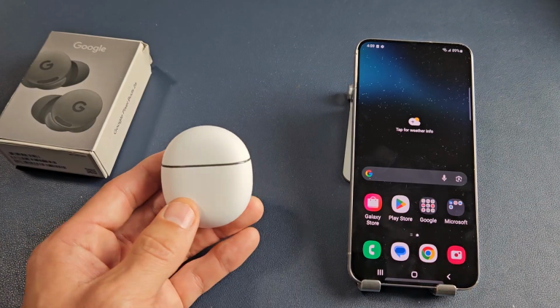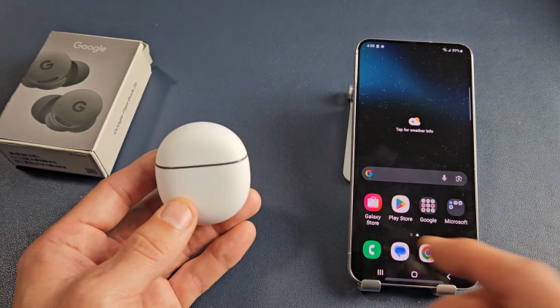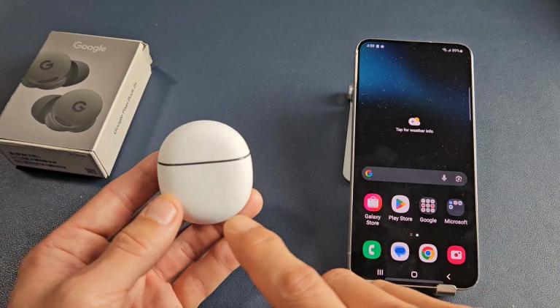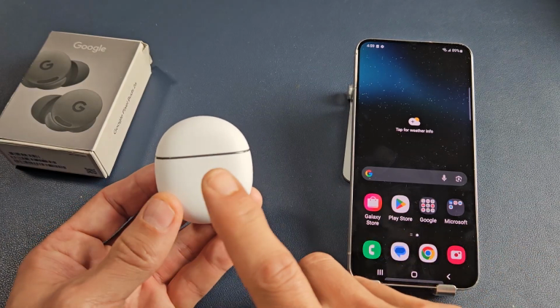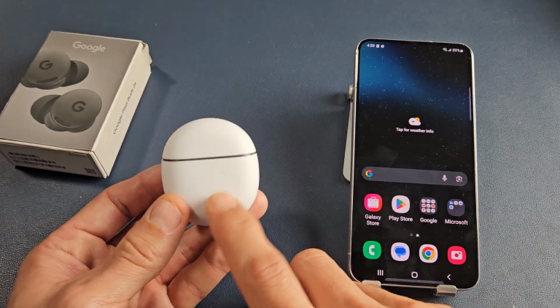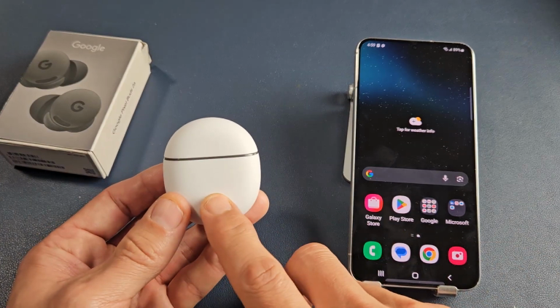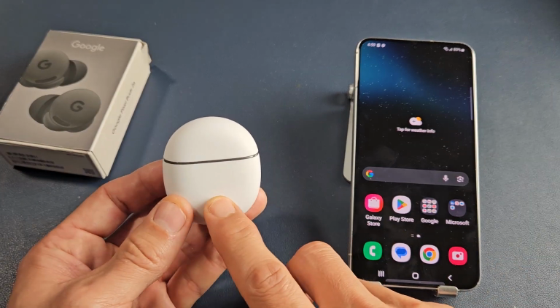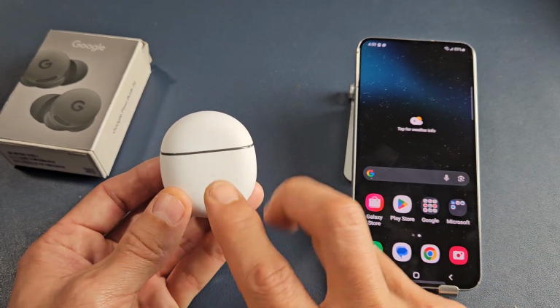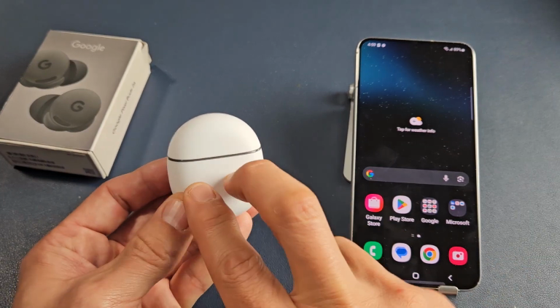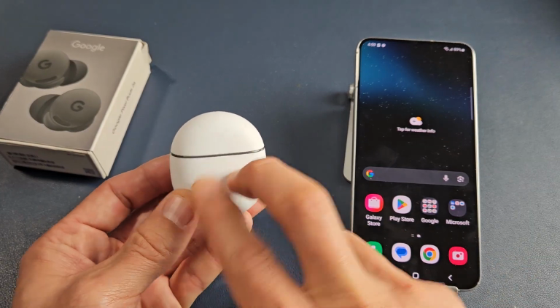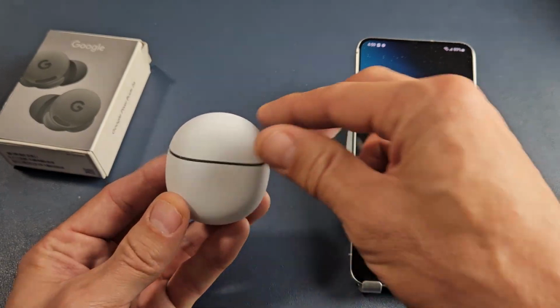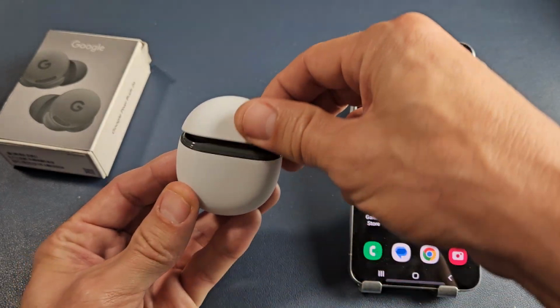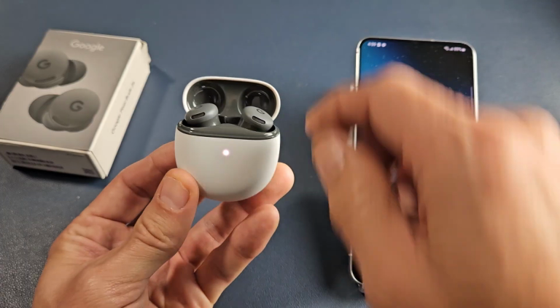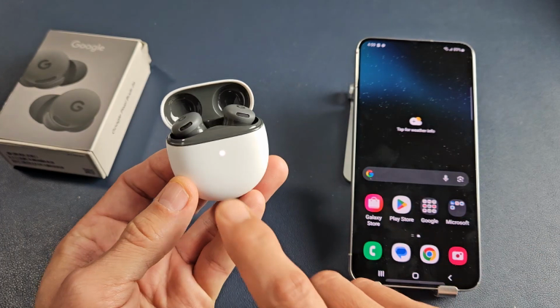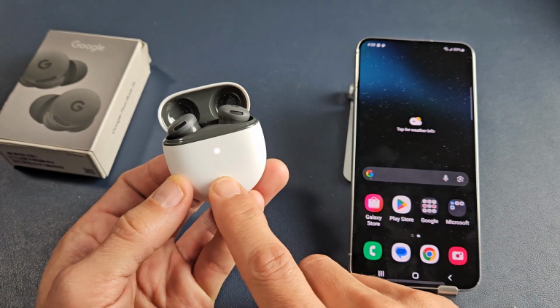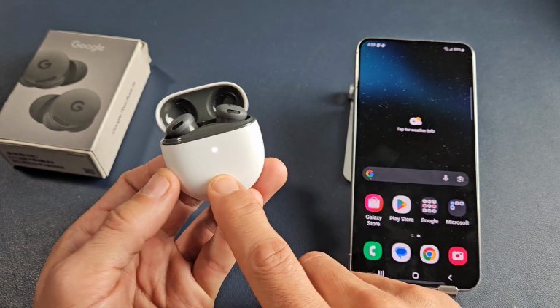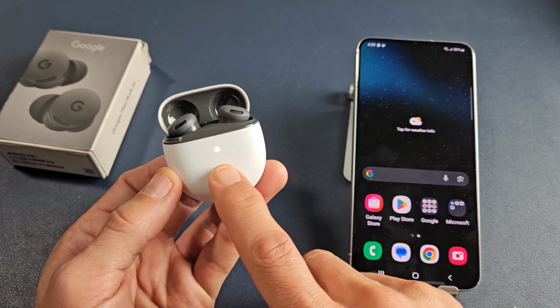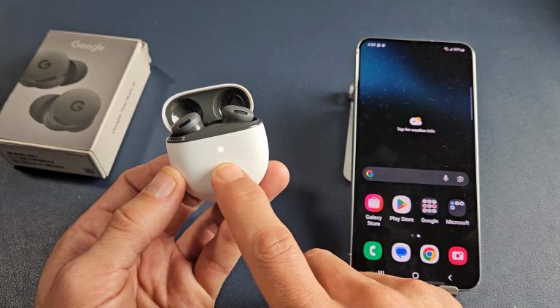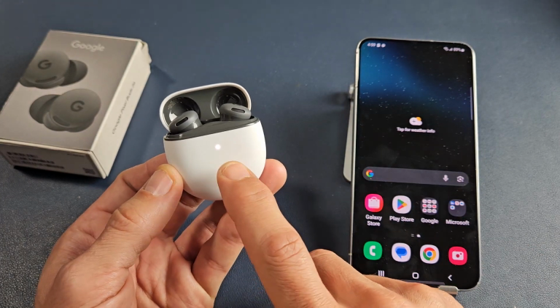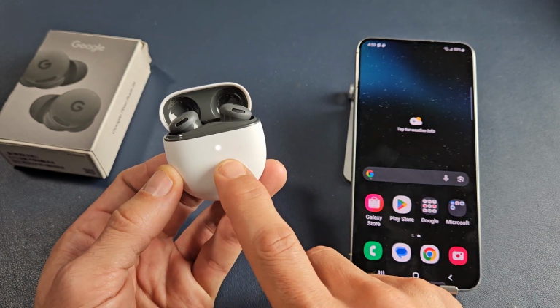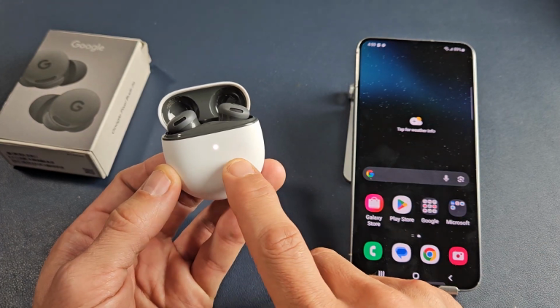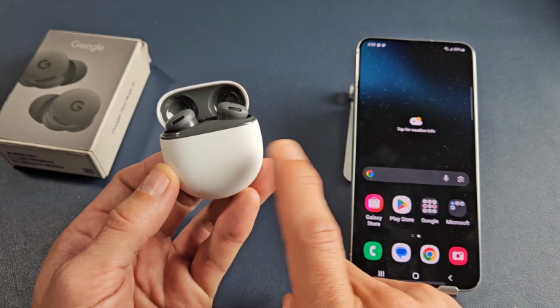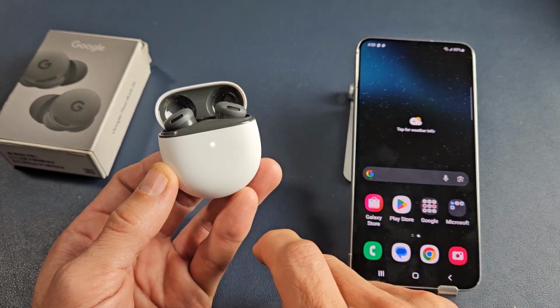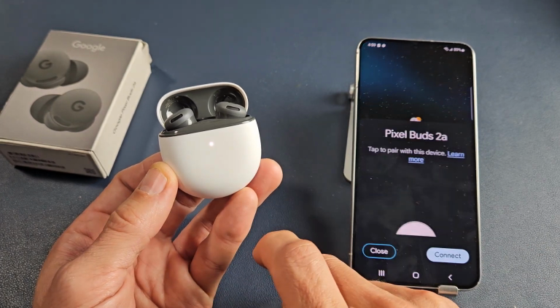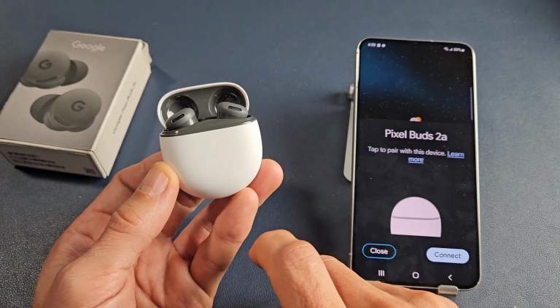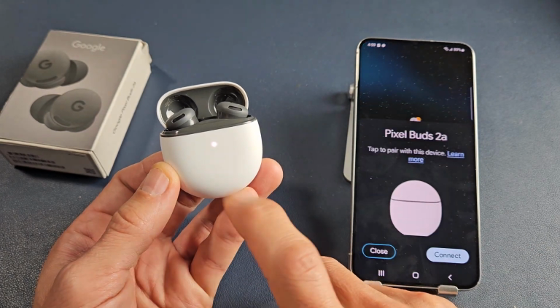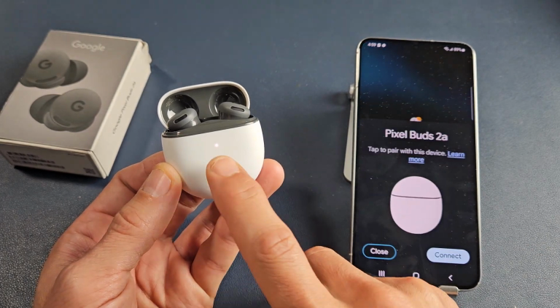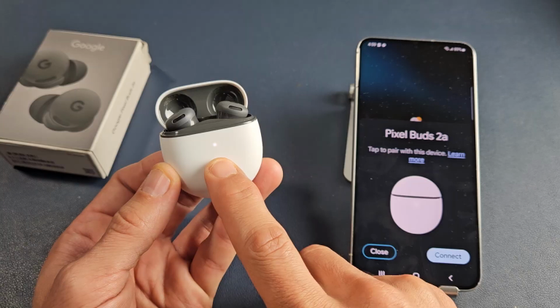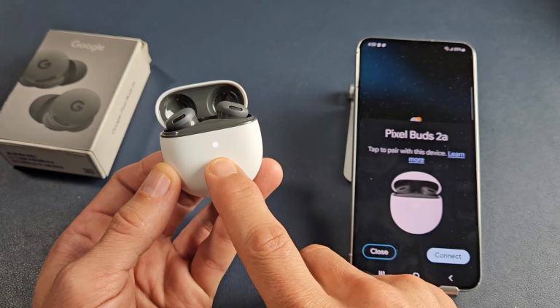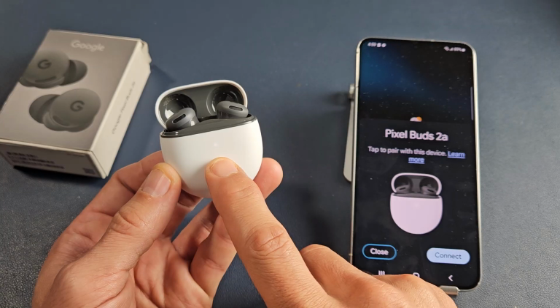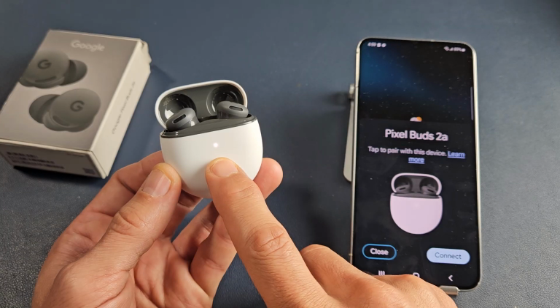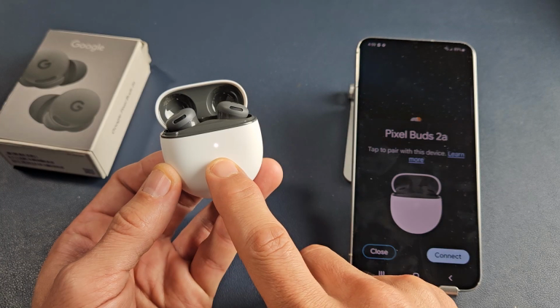The first thing is we want to go ahead and put these in pairing mode. Have the buds in the case and pop open that lid. Once you pop open the lid, if the light starts blinking white, that means you're in pairing mode. I am getting a white blinking light right there.